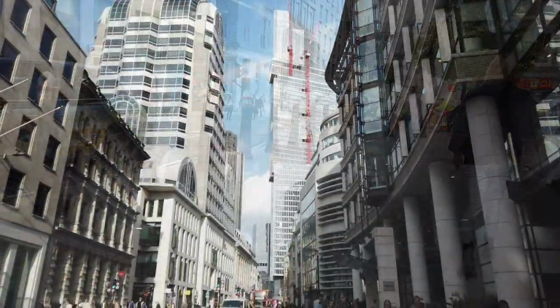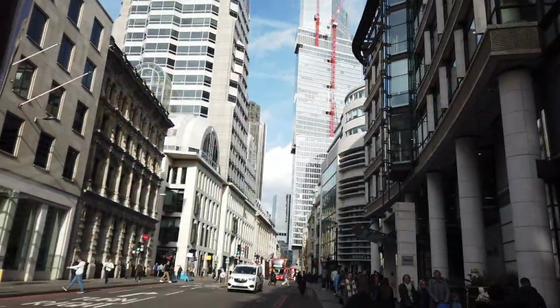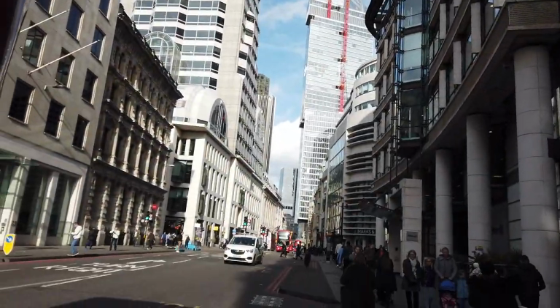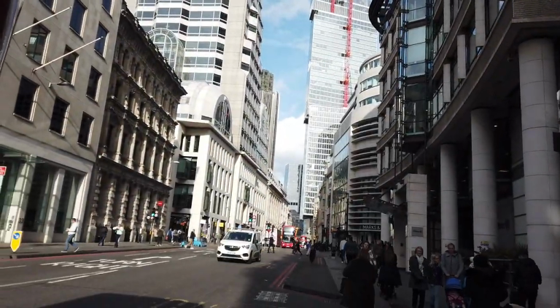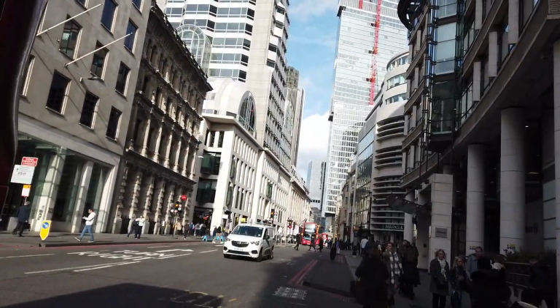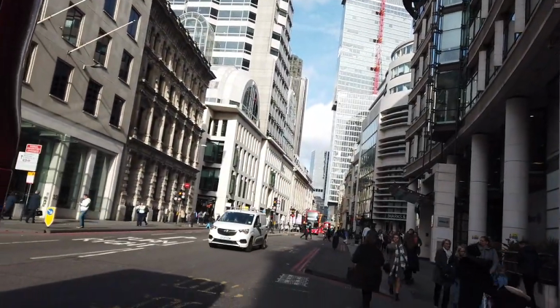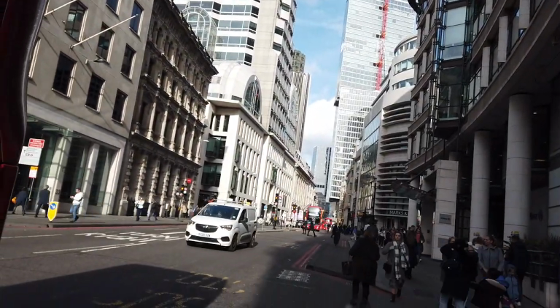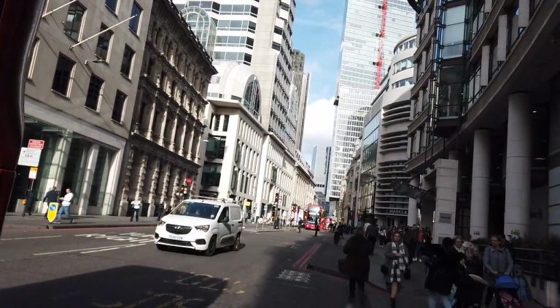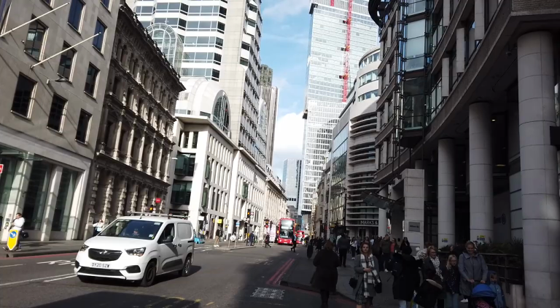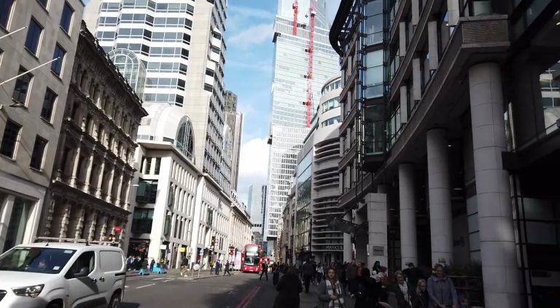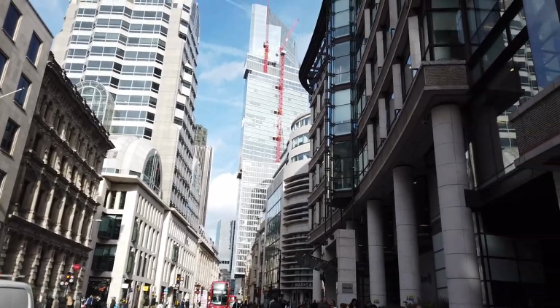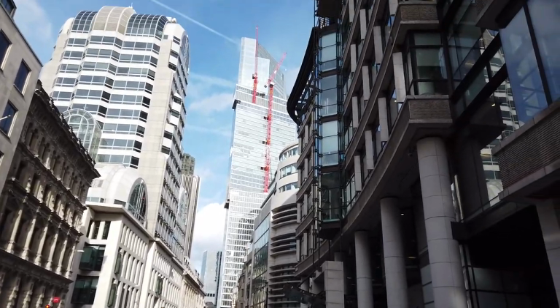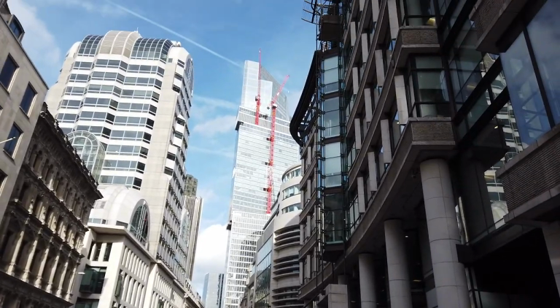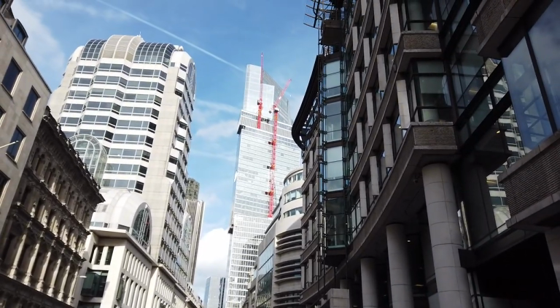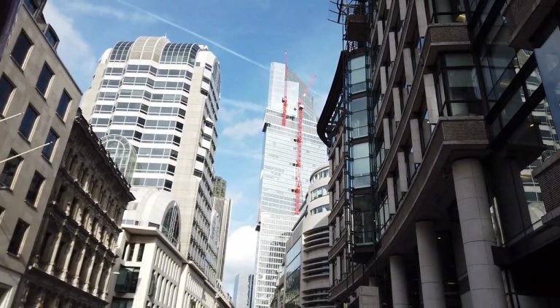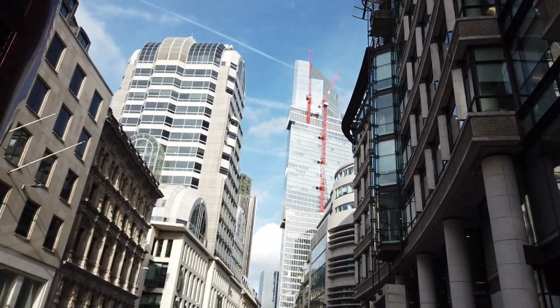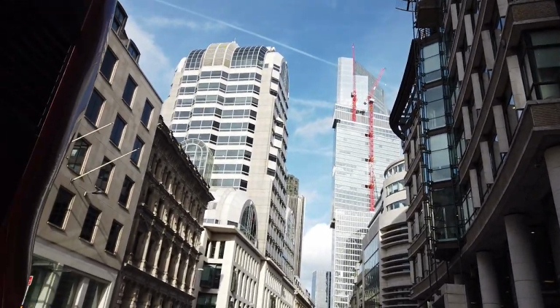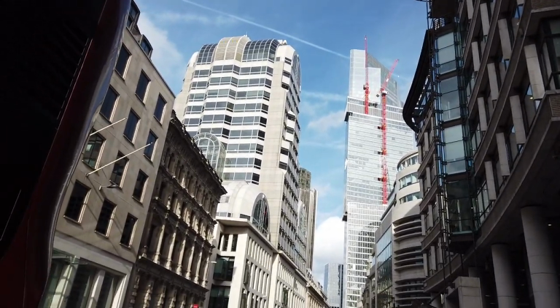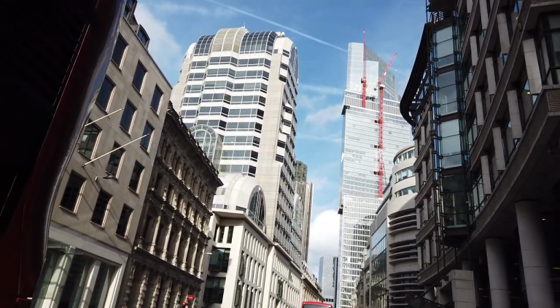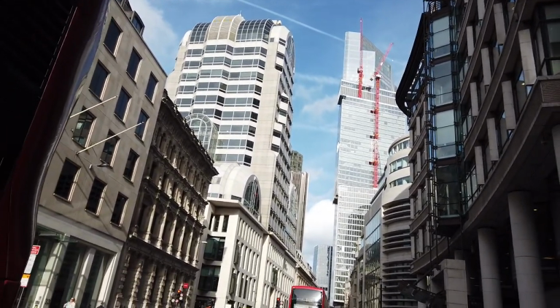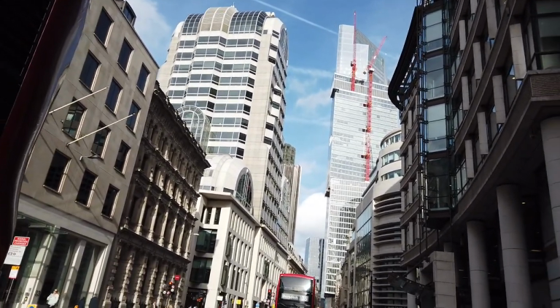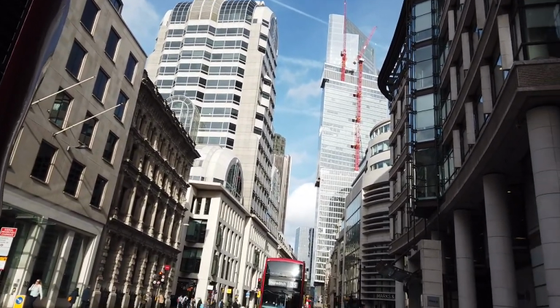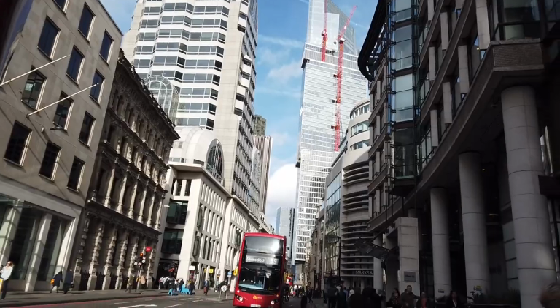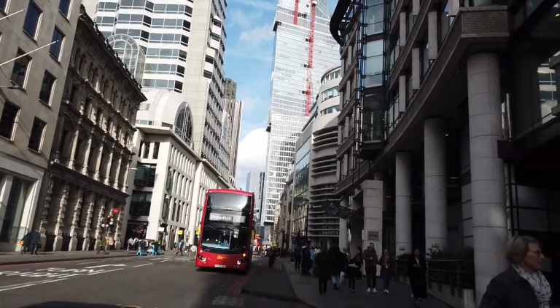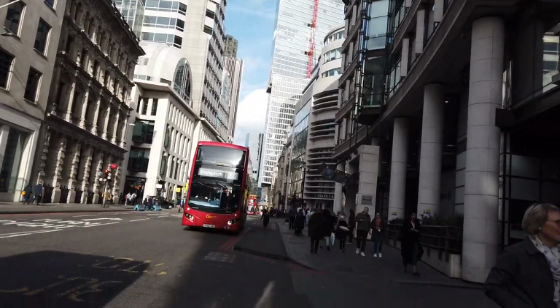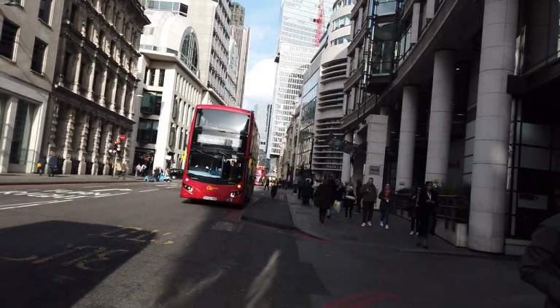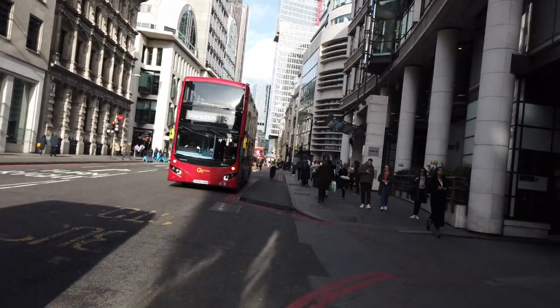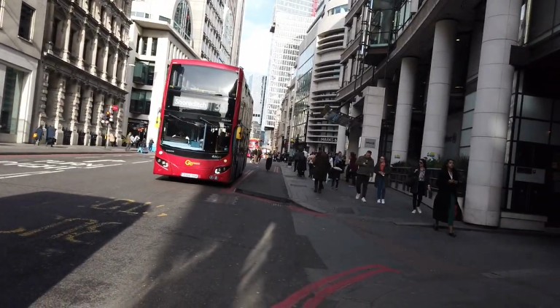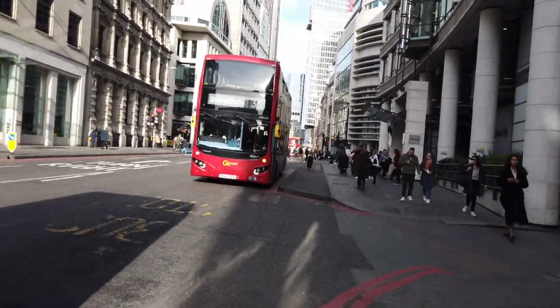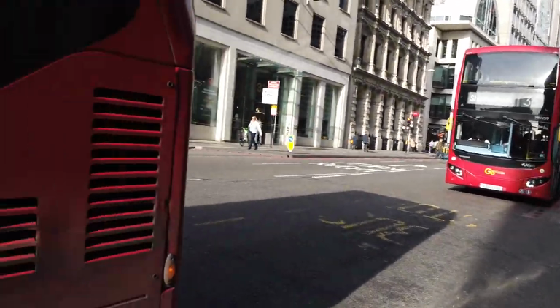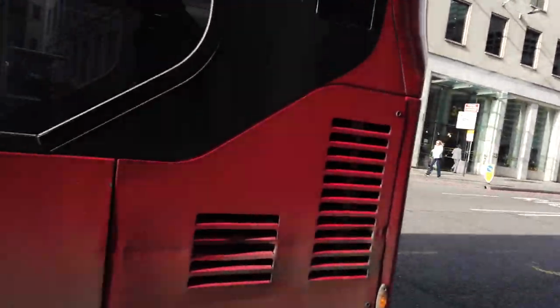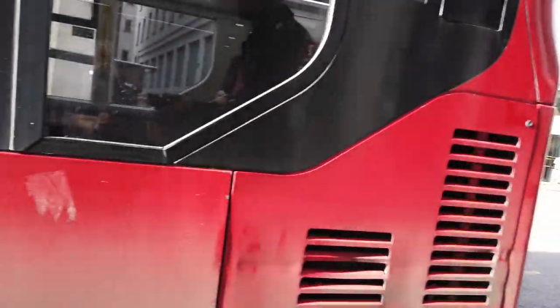I said earlier that the Shard is really overpriced. All of those two buildings behind there is 22 Bishopsgate — that is the second tallest building in London, and it's completely free to go up. So why not do that instead?